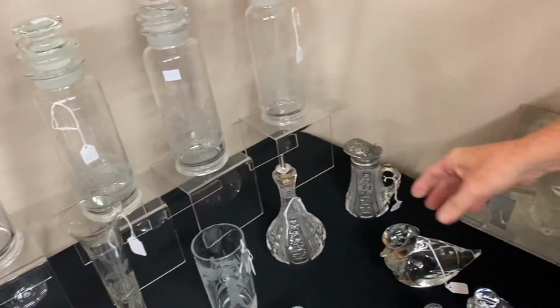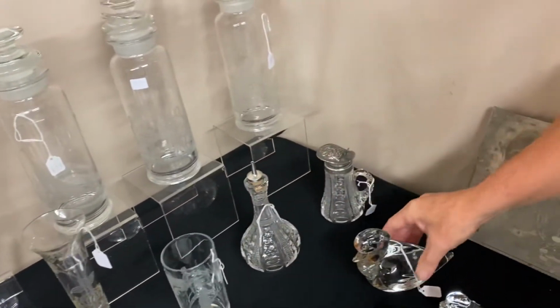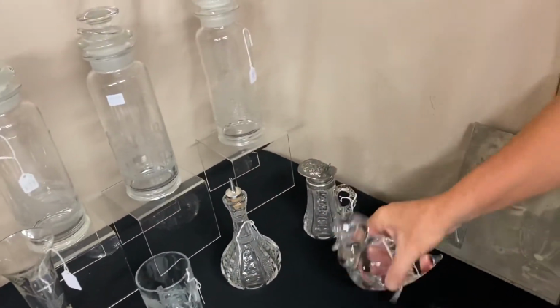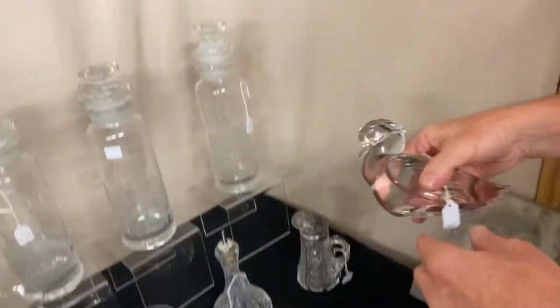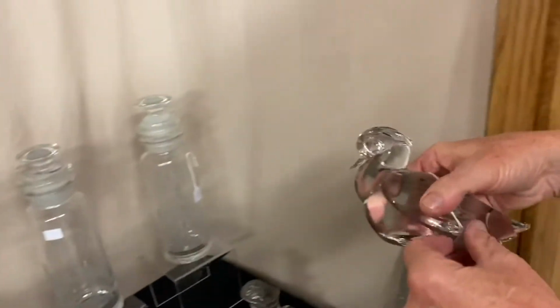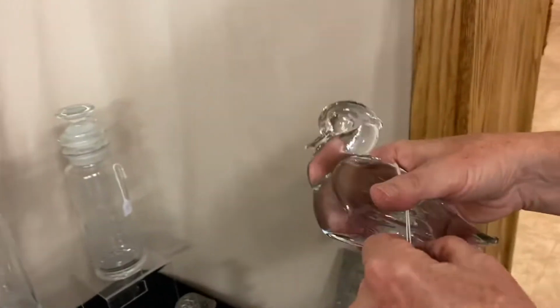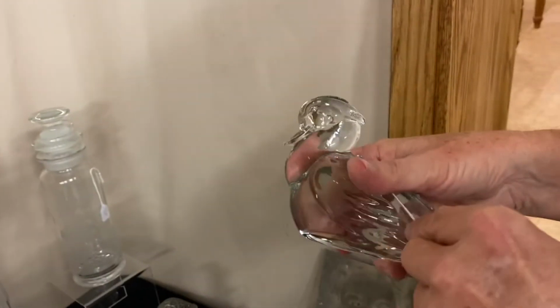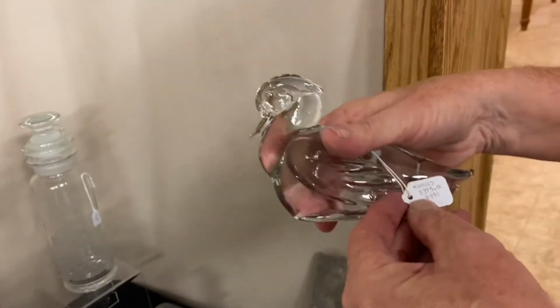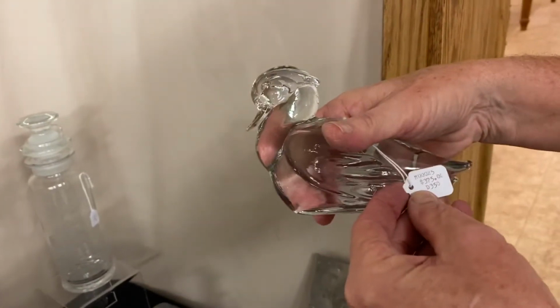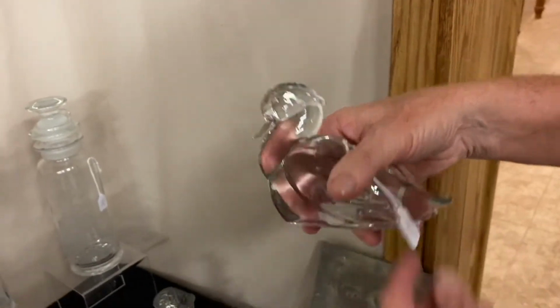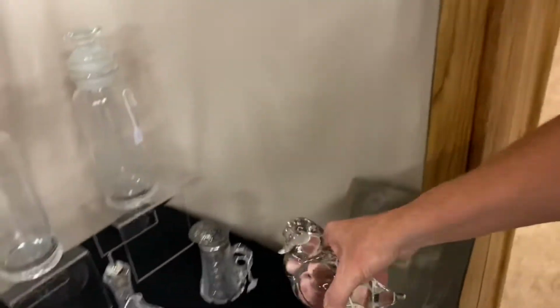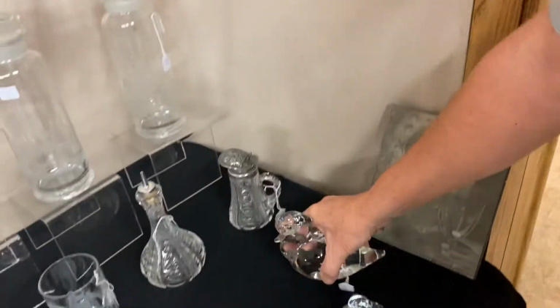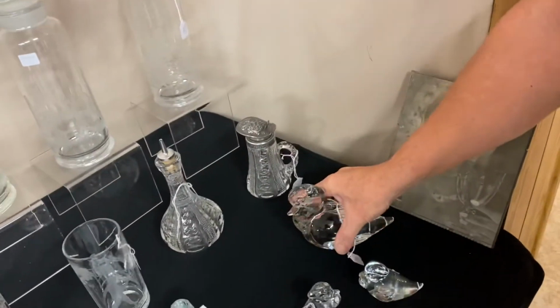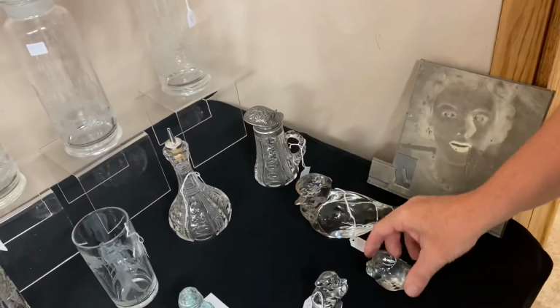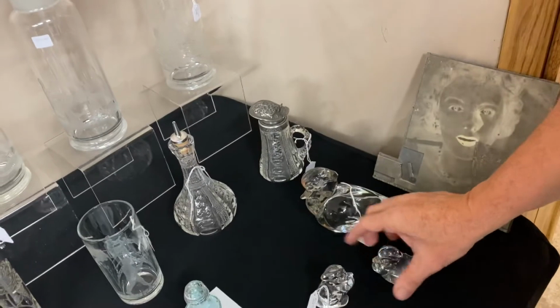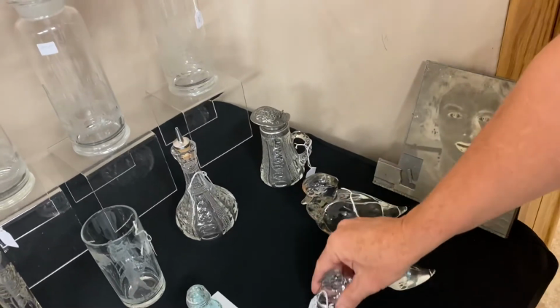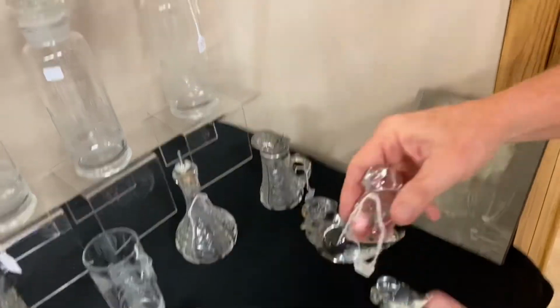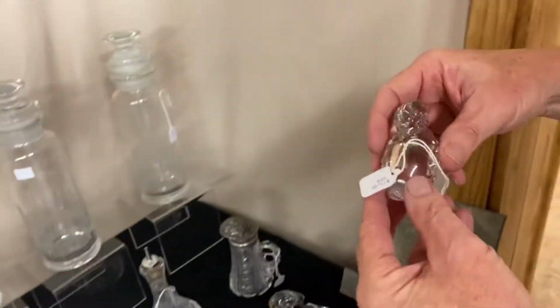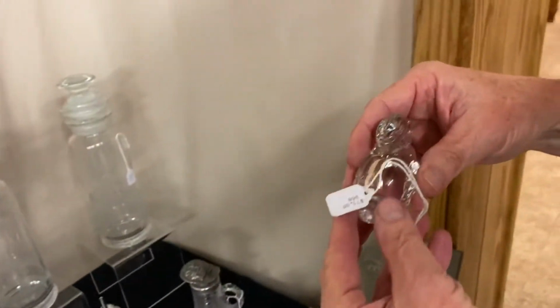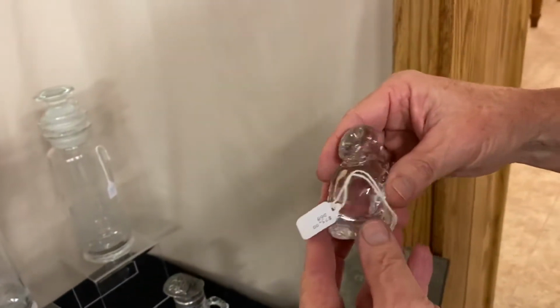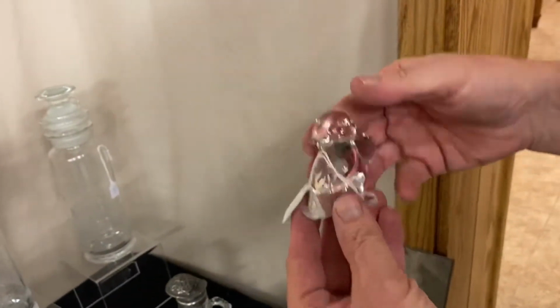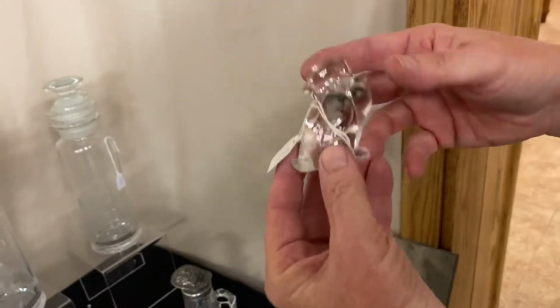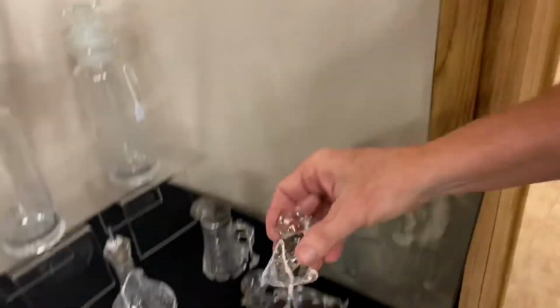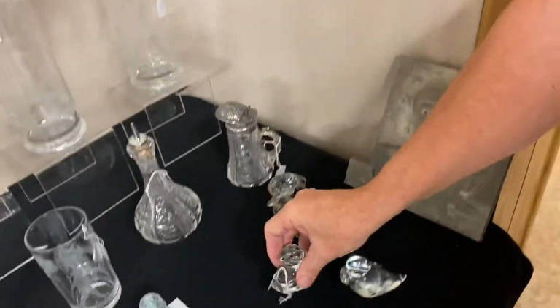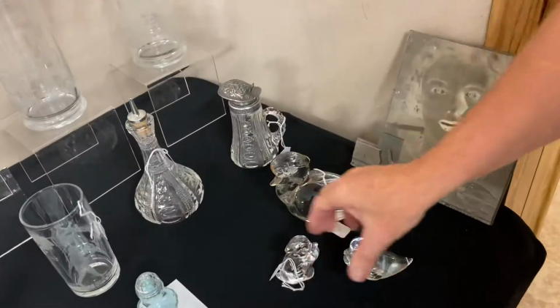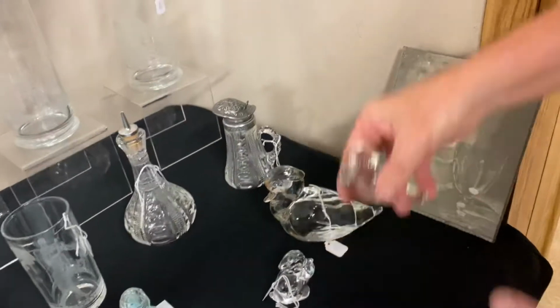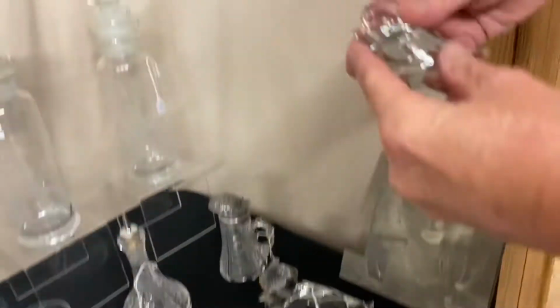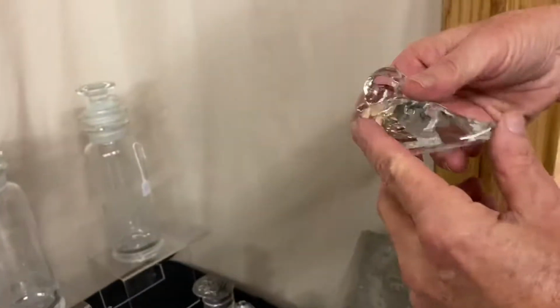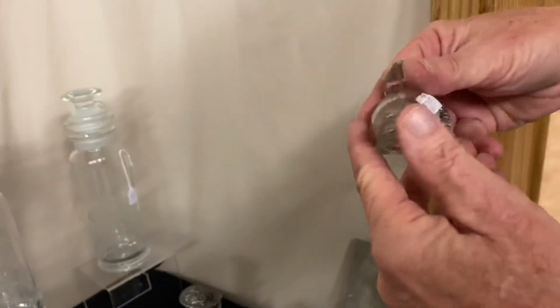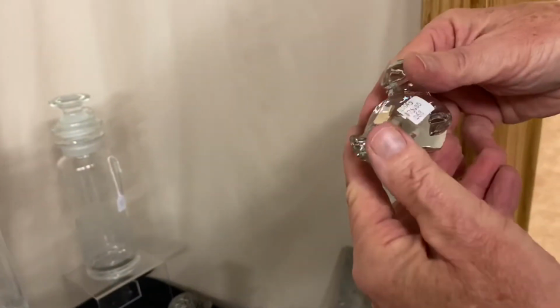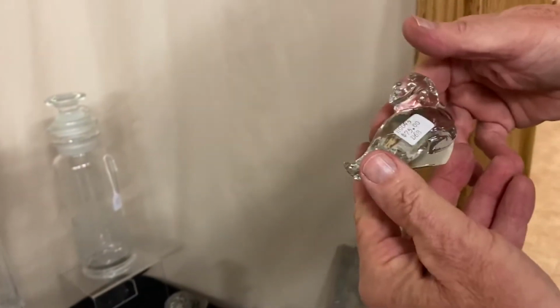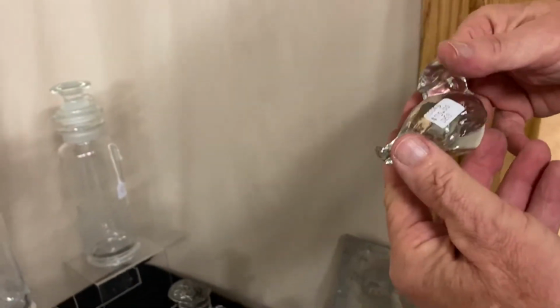I have a mother wood duck — she is signed with the diamond date and she's $375. We also have two baby wood ducks: the standing wood duck at $75 and the floating wood duck also at $75.